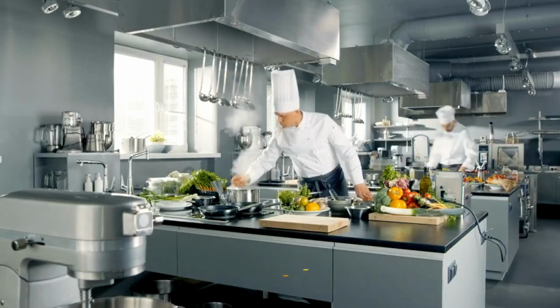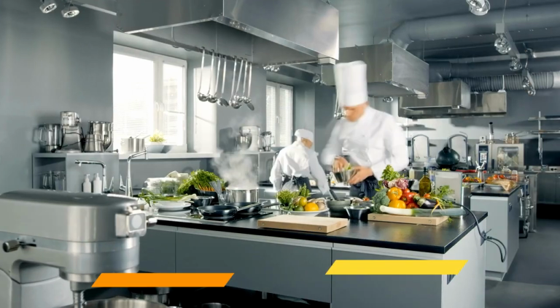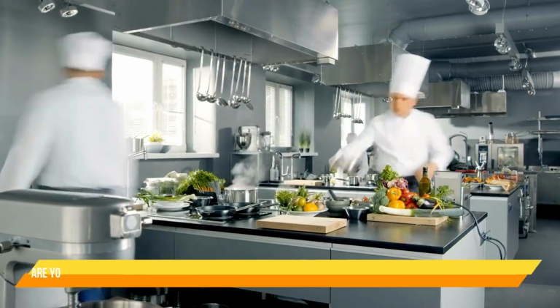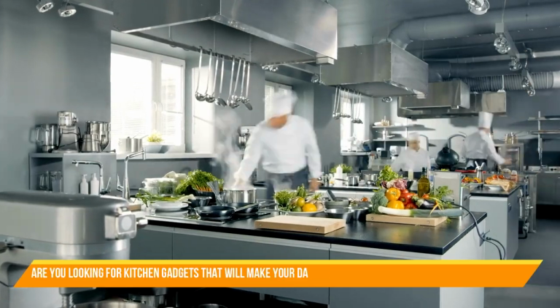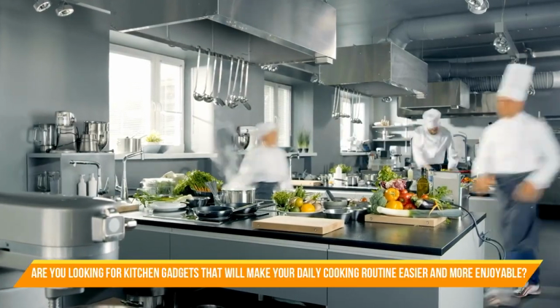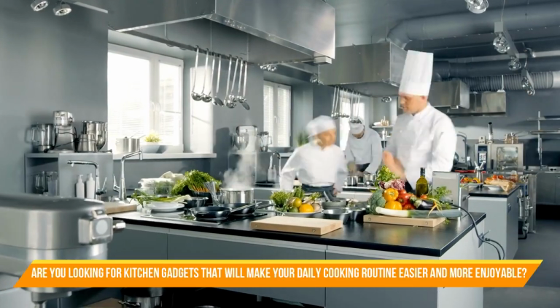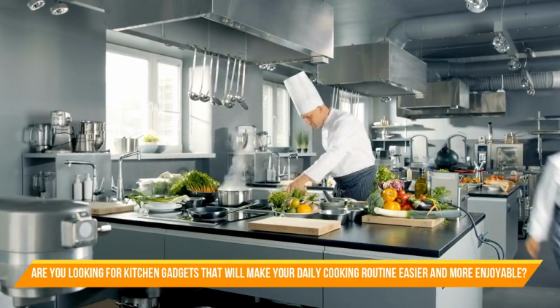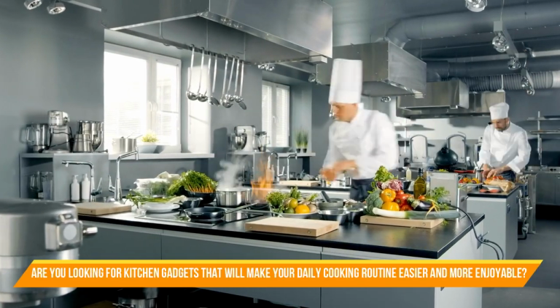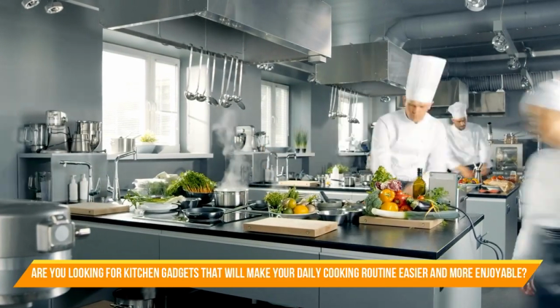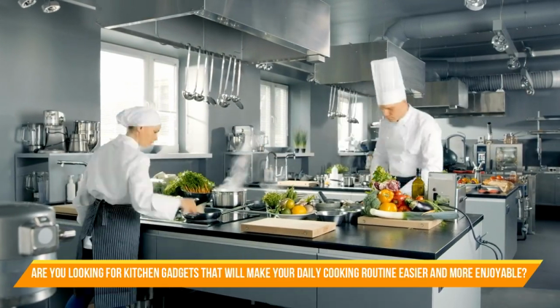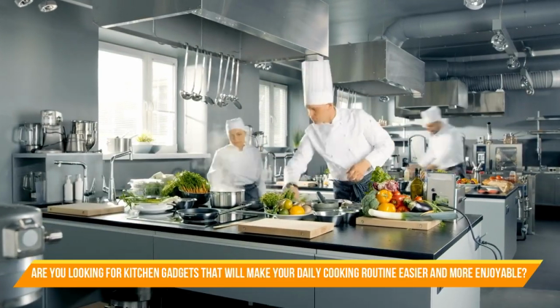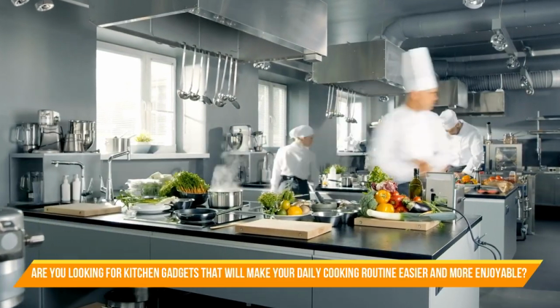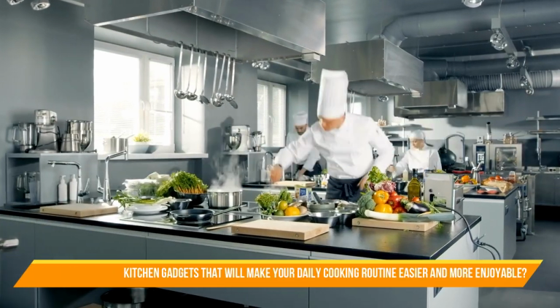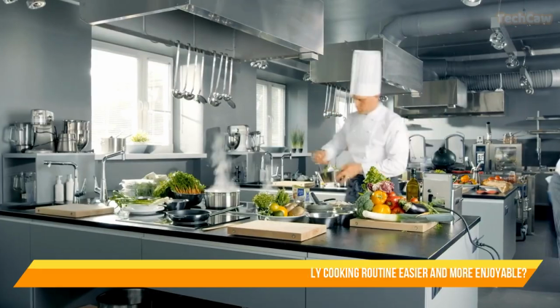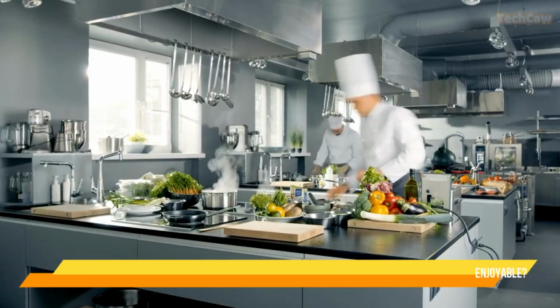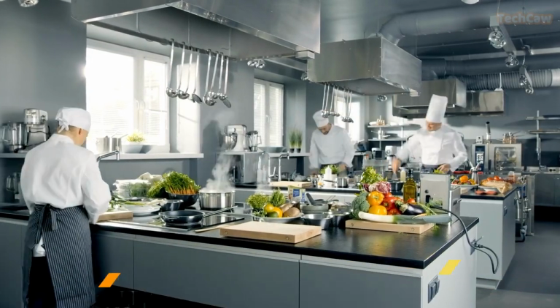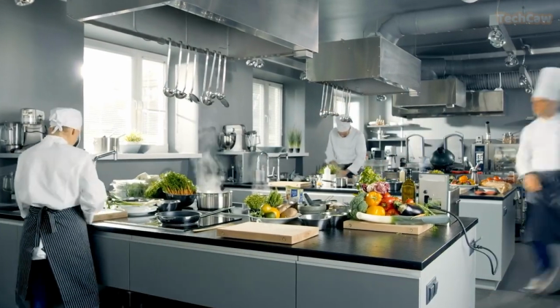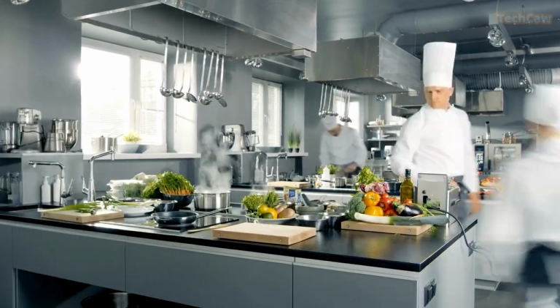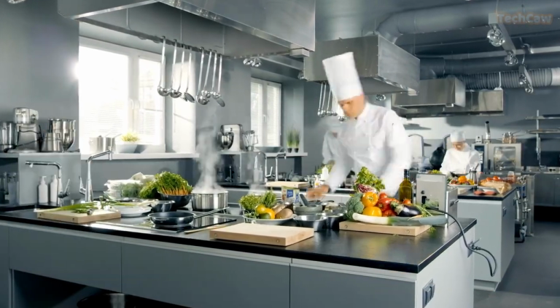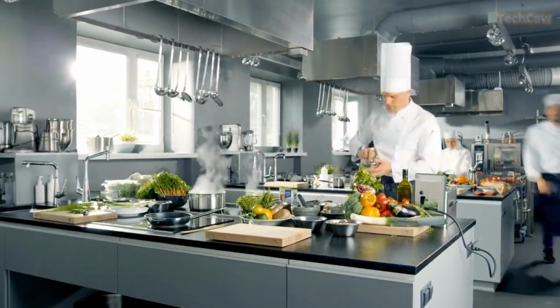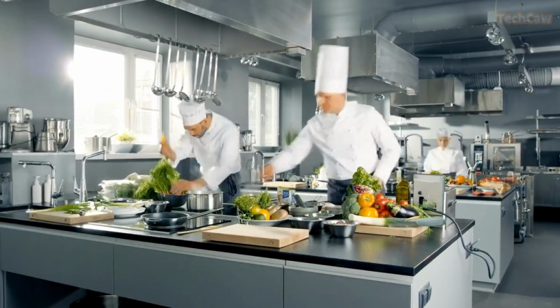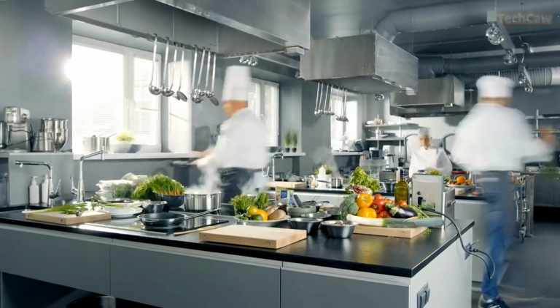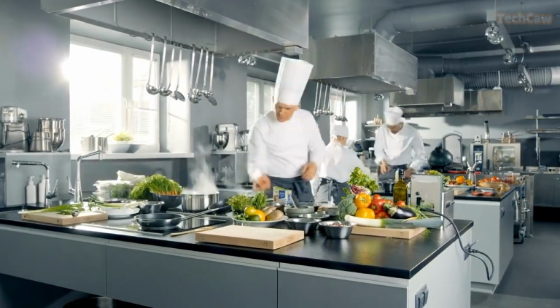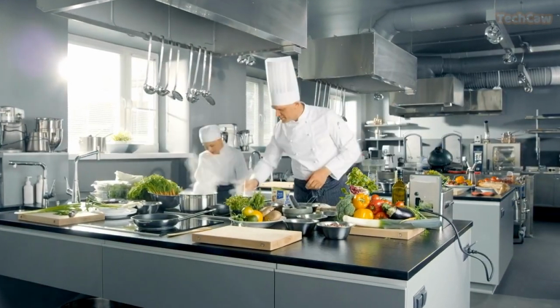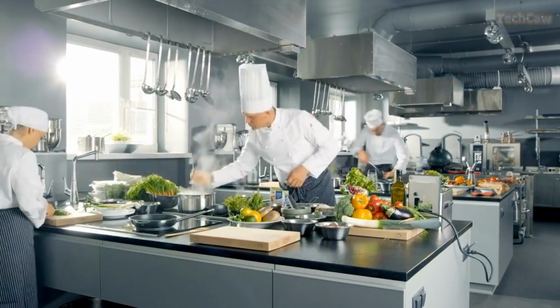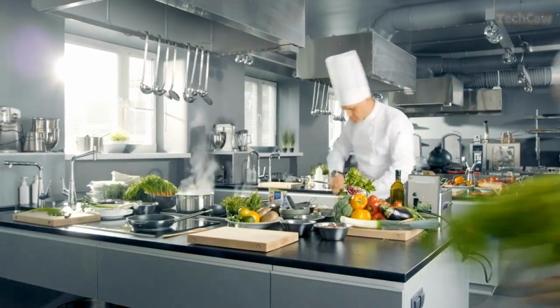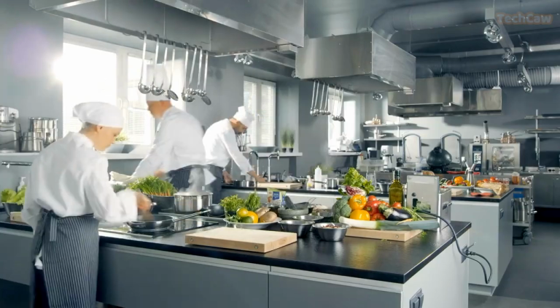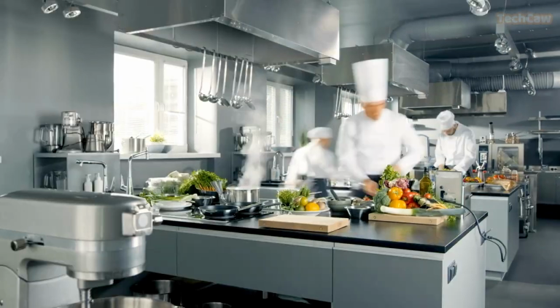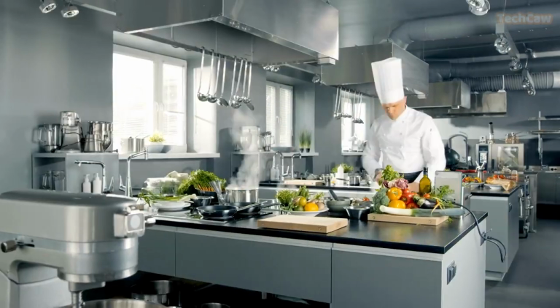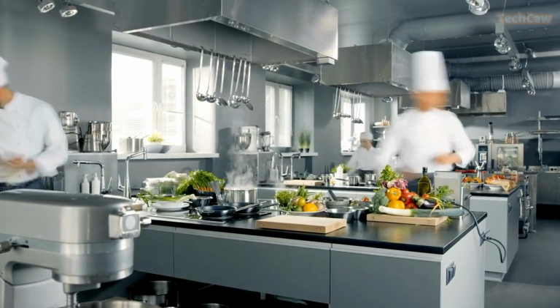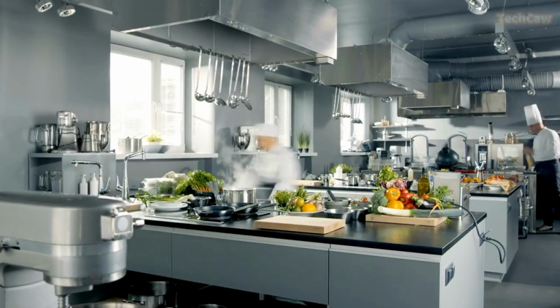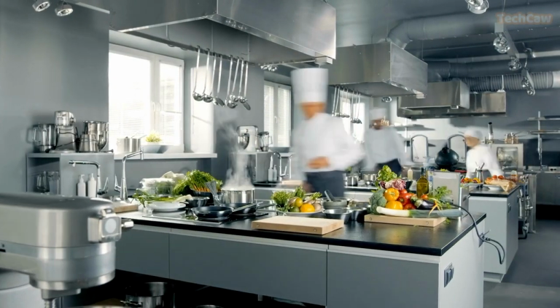Are you looking for kitchen gadgets that will make your daily cooking routine easier and more enjoyable? We present to you 10 must-have kitchen gadgets that are perfect for any home cook.